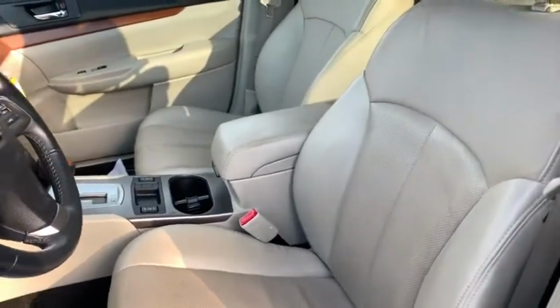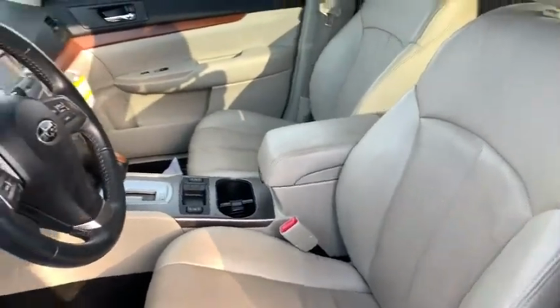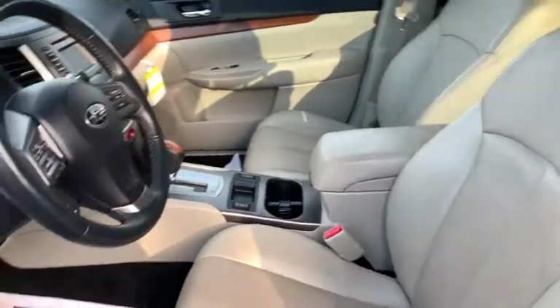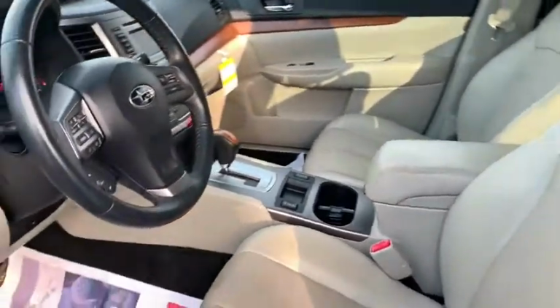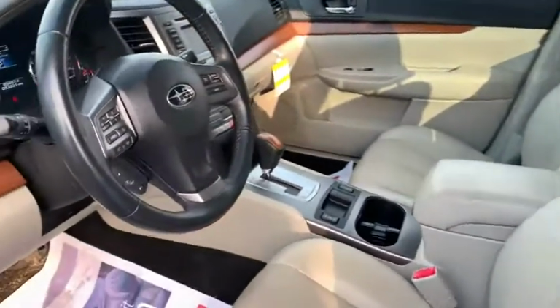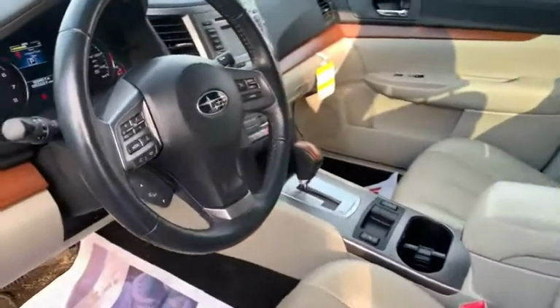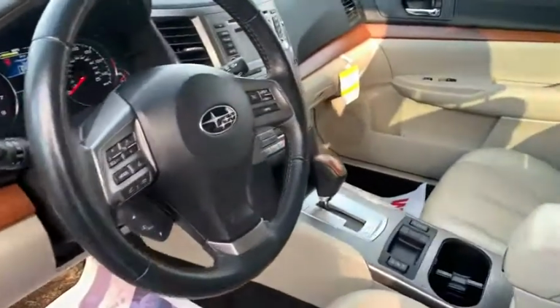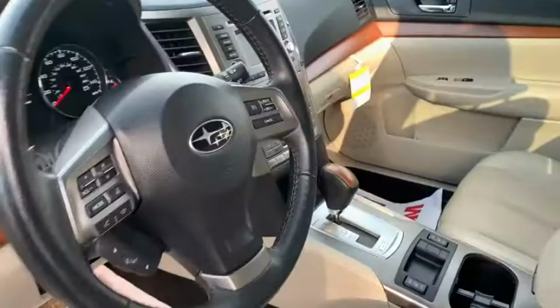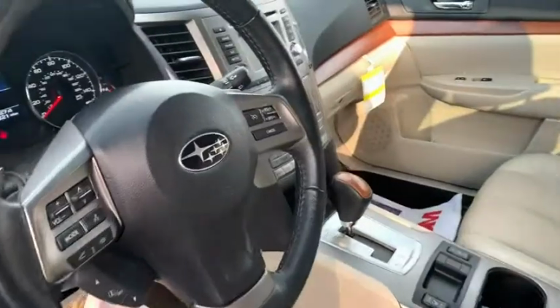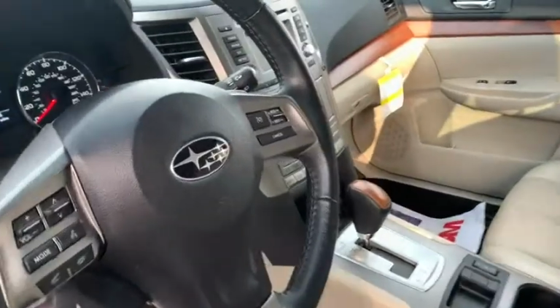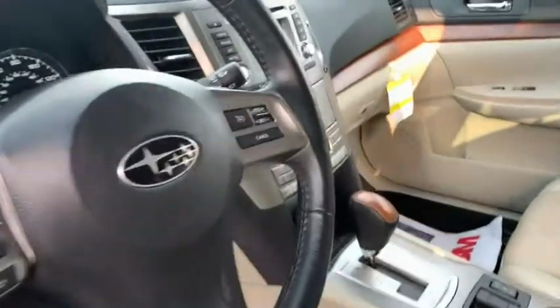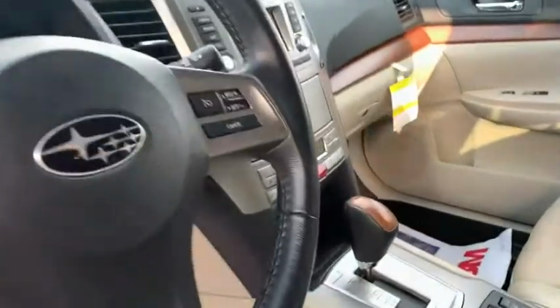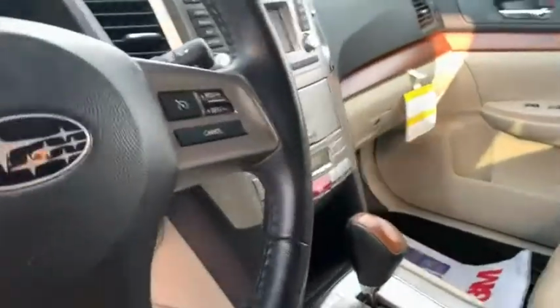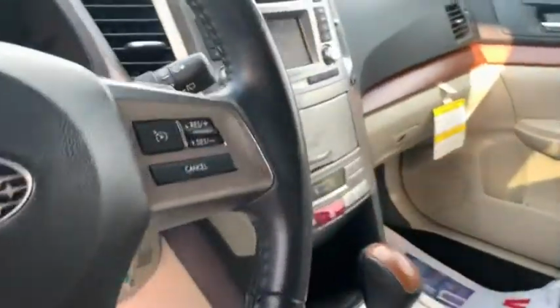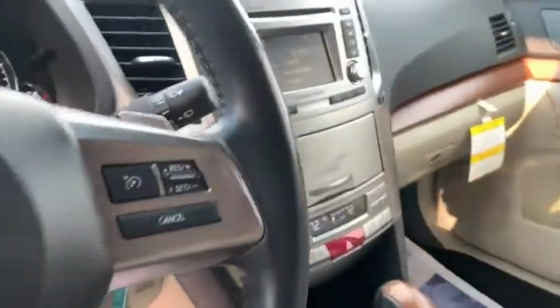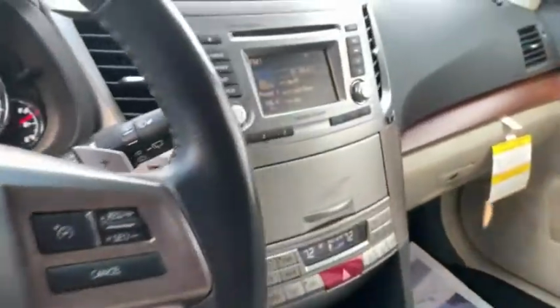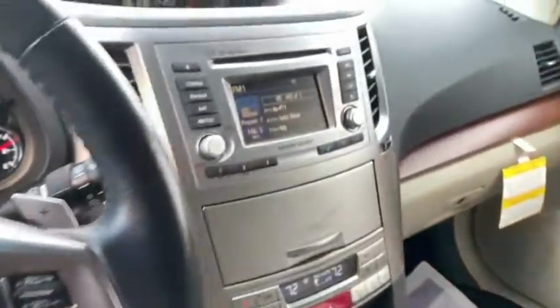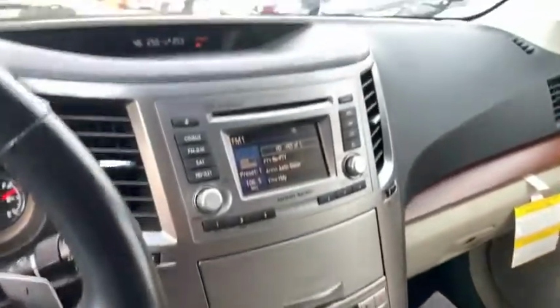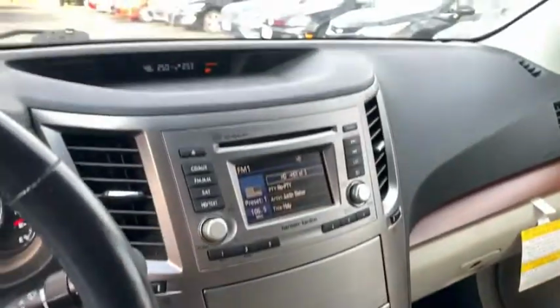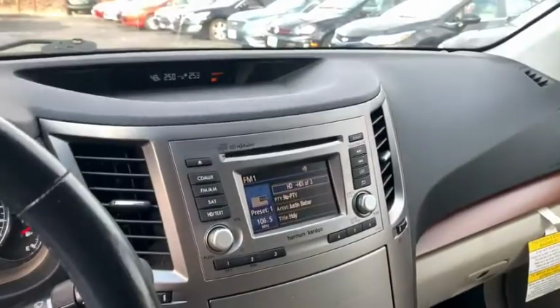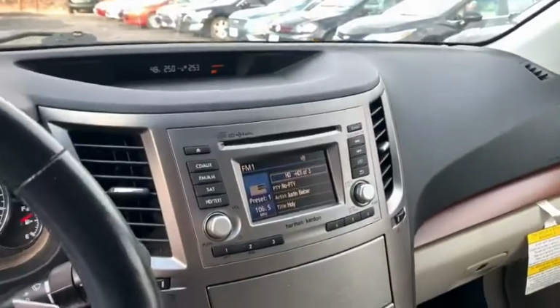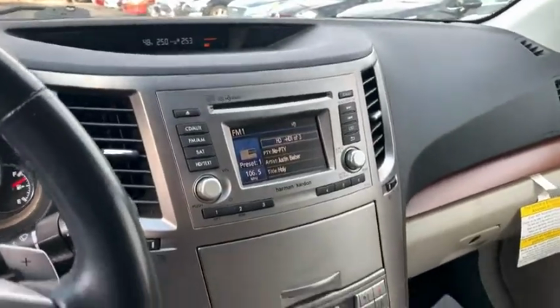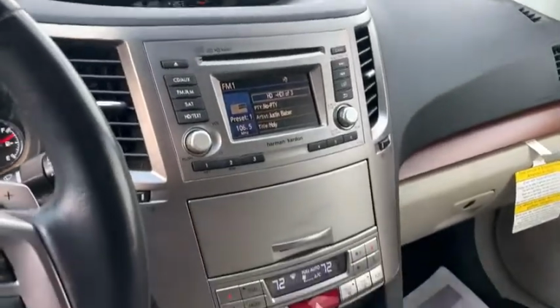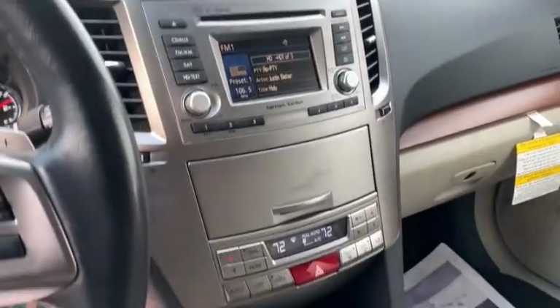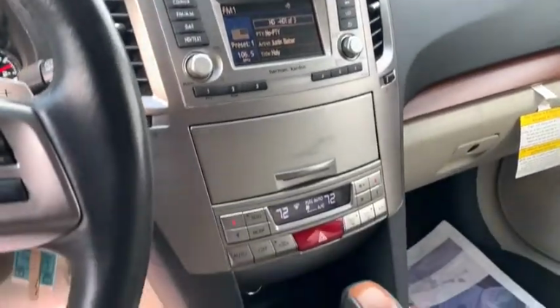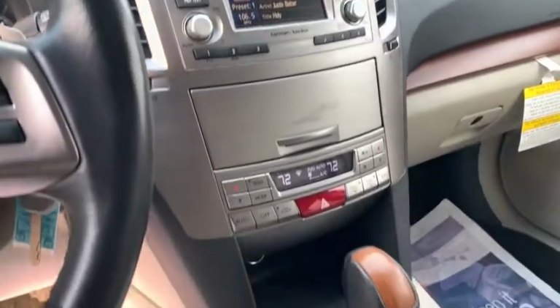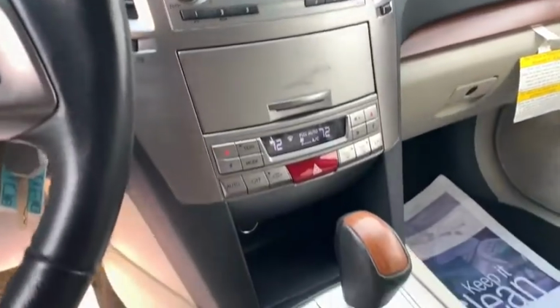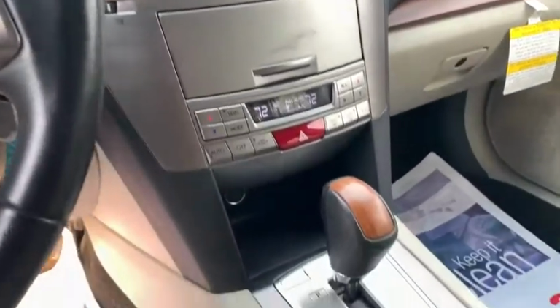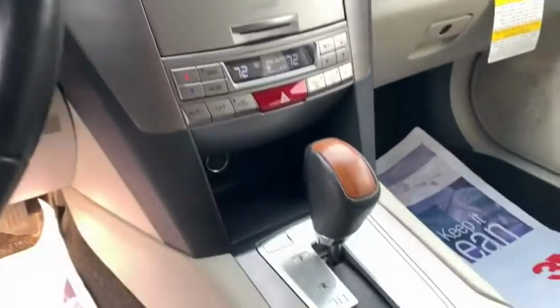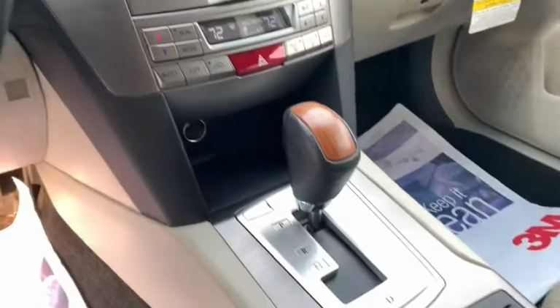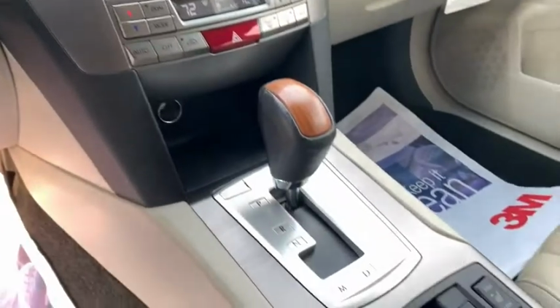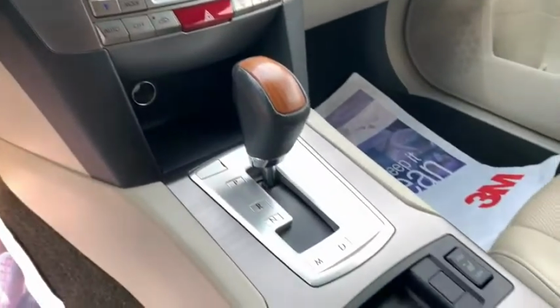Electronic stability control, power windows, security system, trip computer, fog lights, panic alarm, power moonroof, brake assist, overhead console.